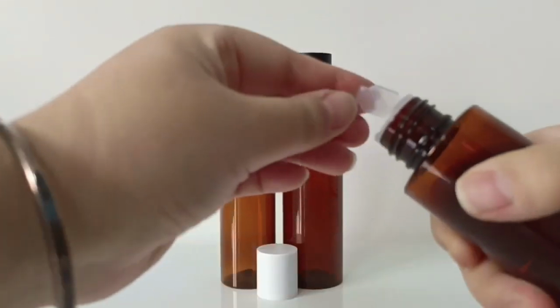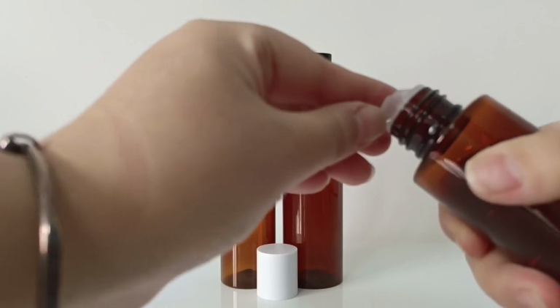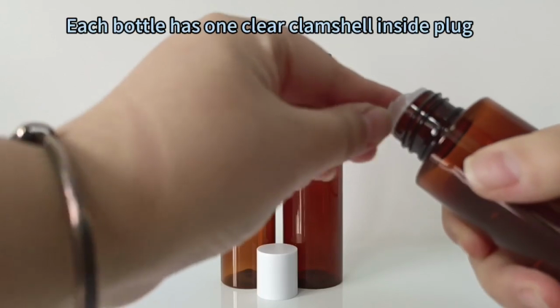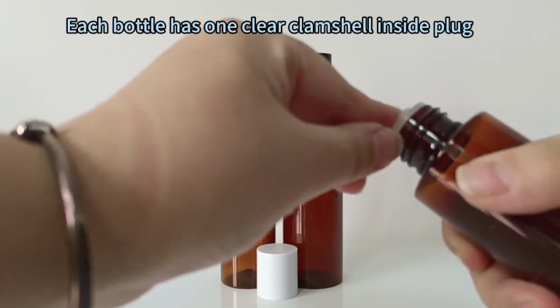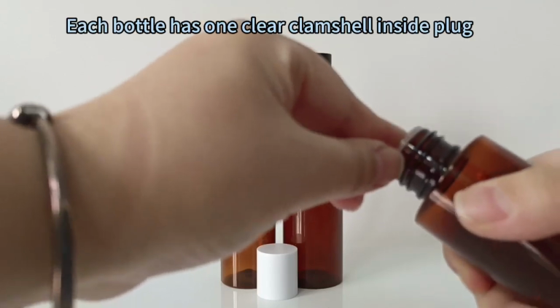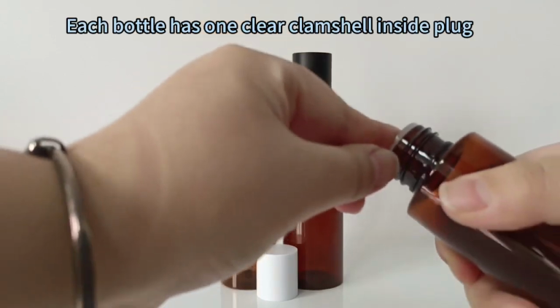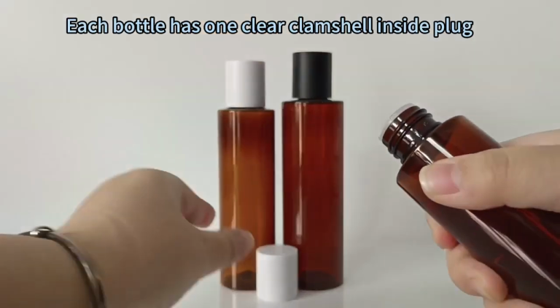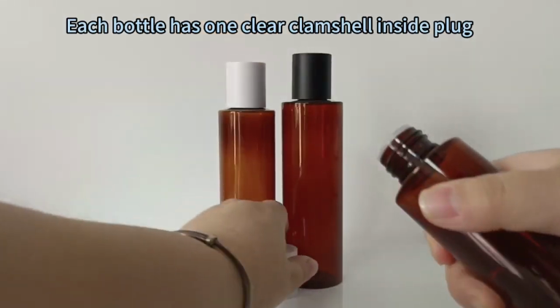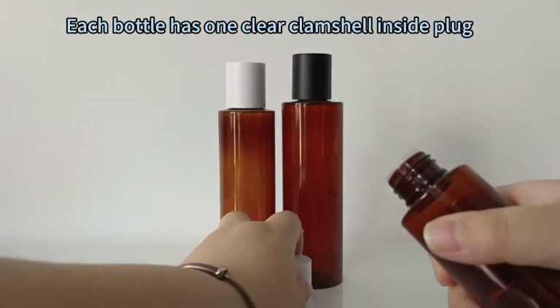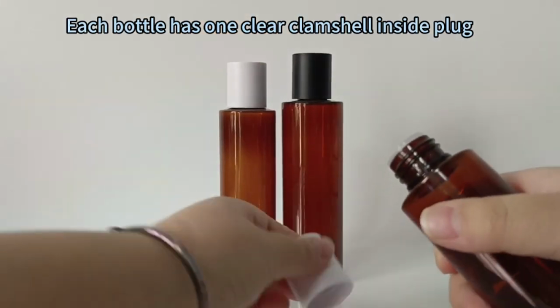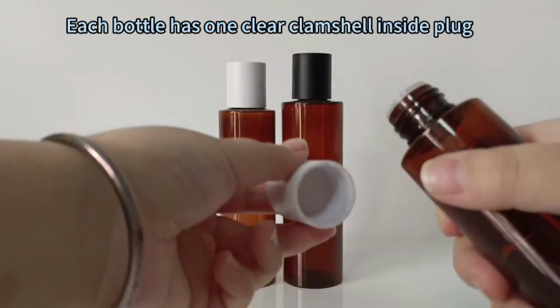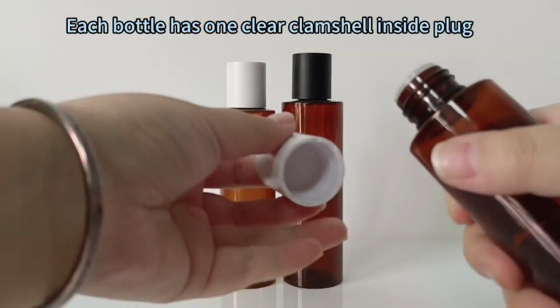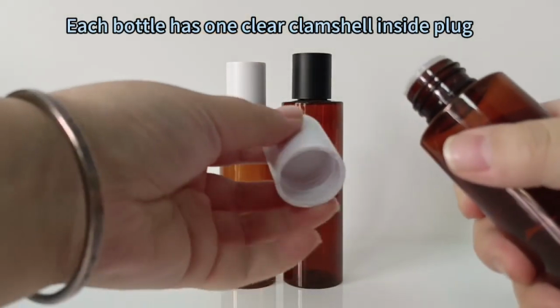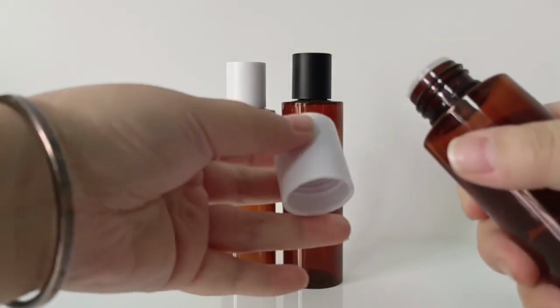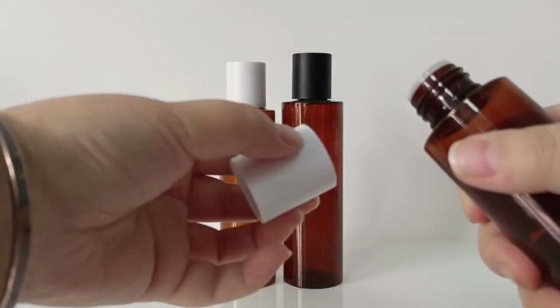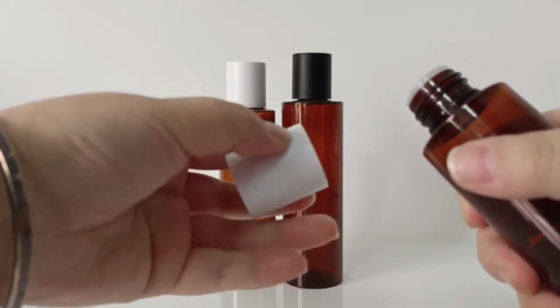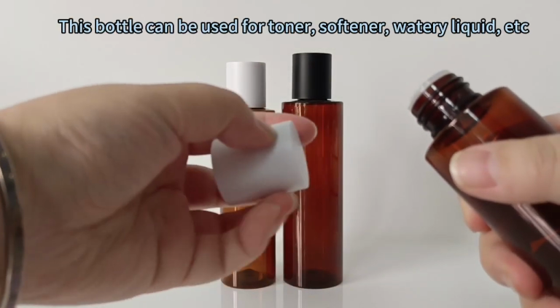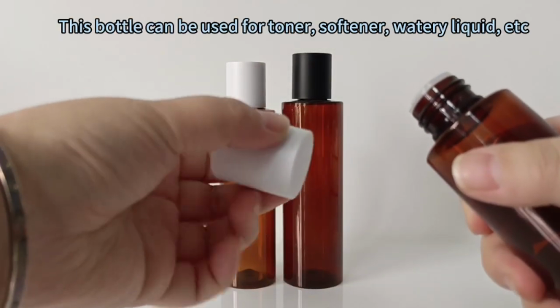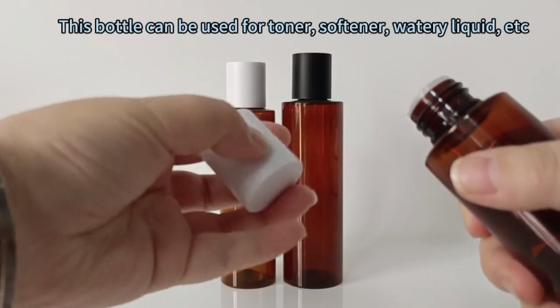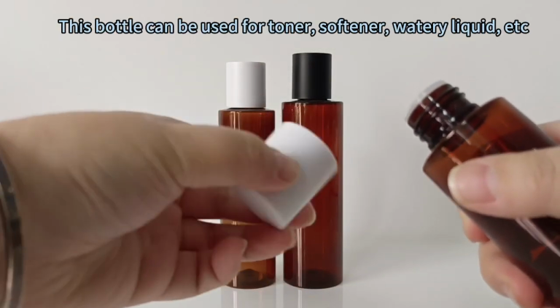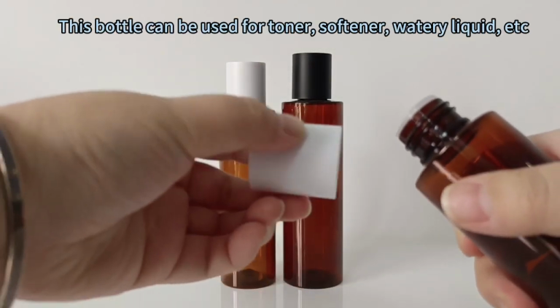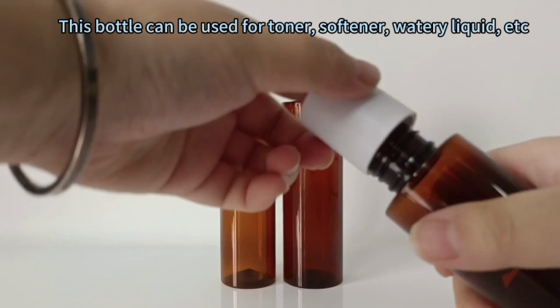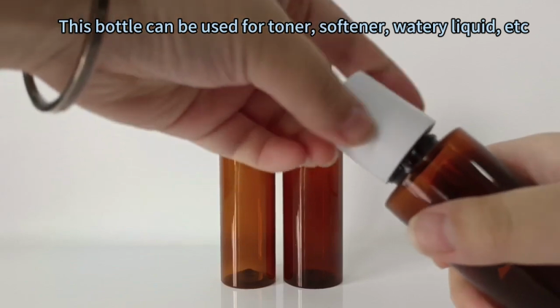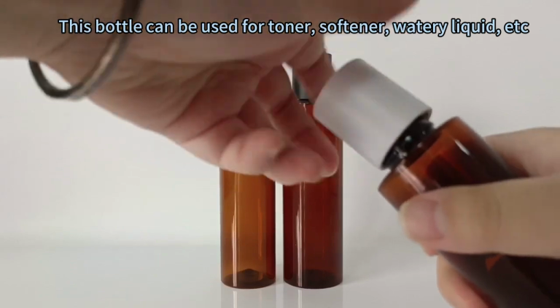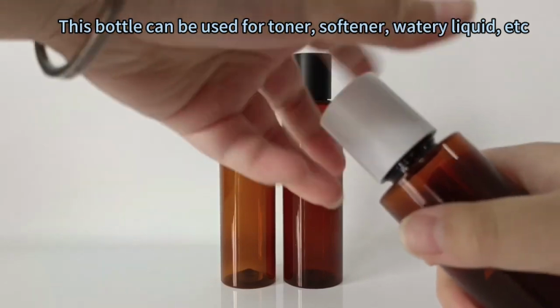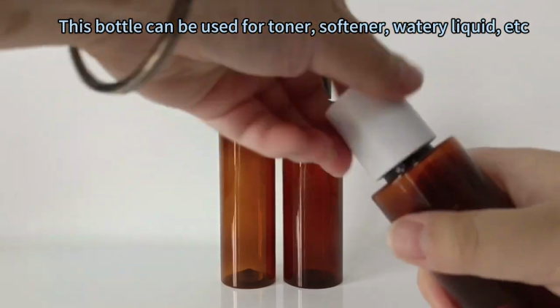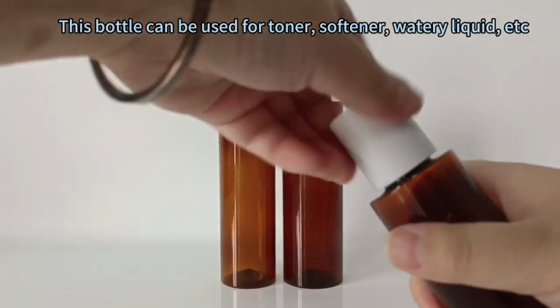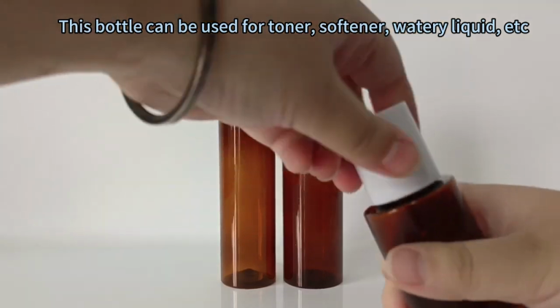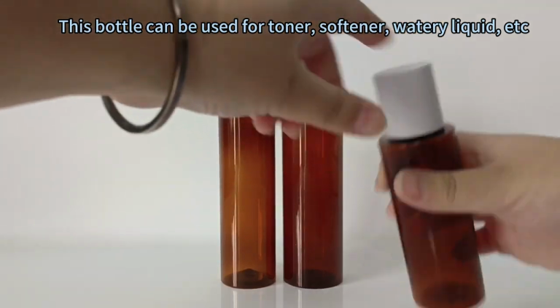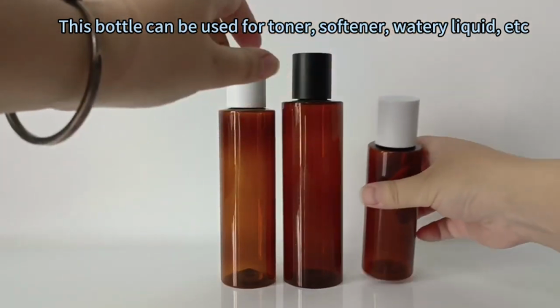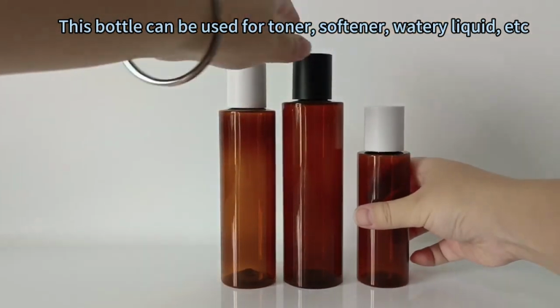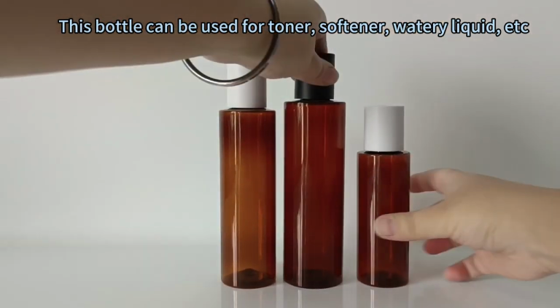Each bottle has one clear clamshell inside plug. This bottle can be used for toner, softener, watery liquid, etc.